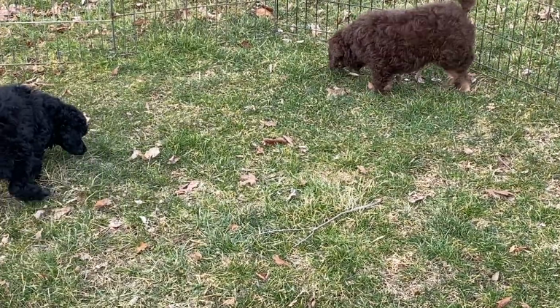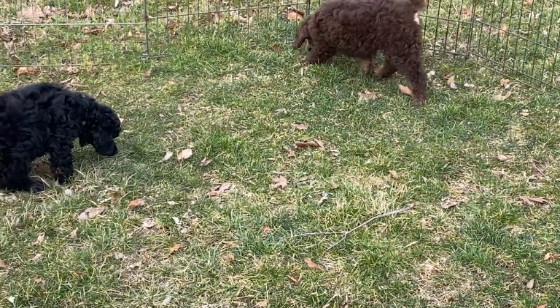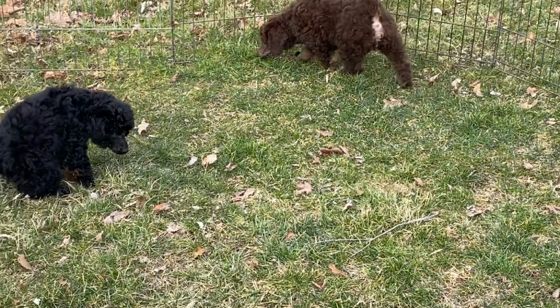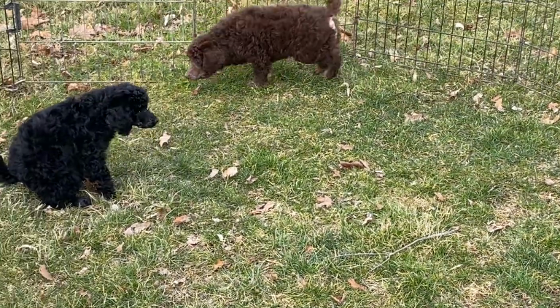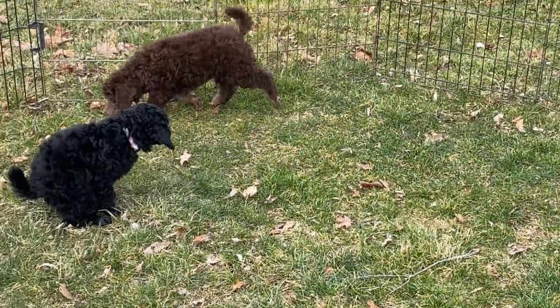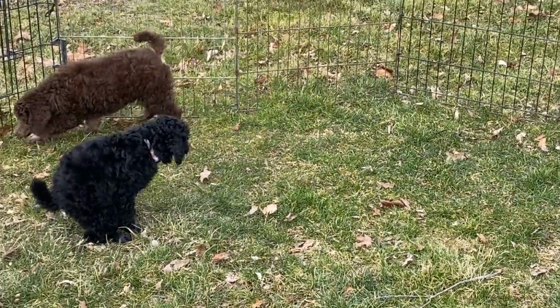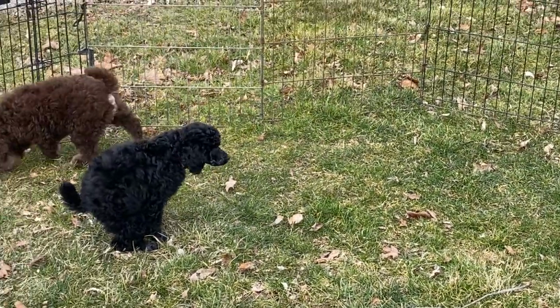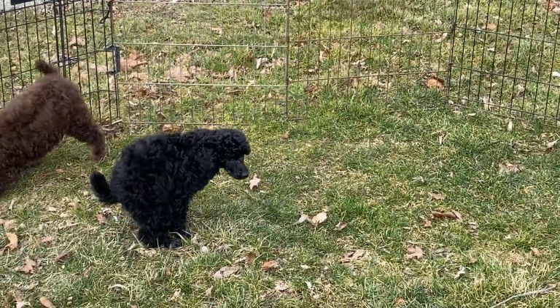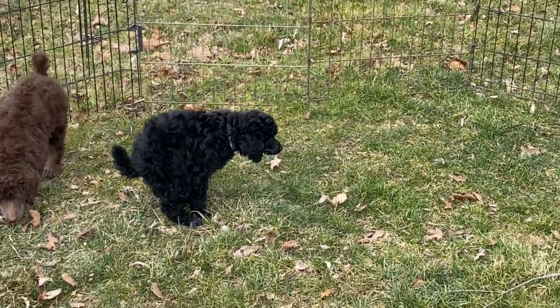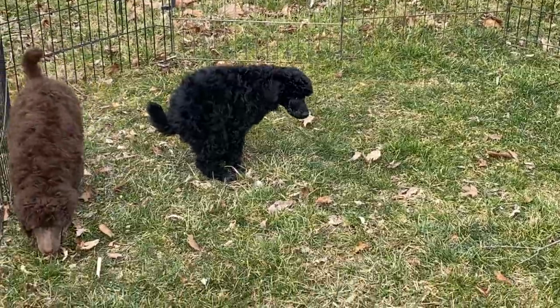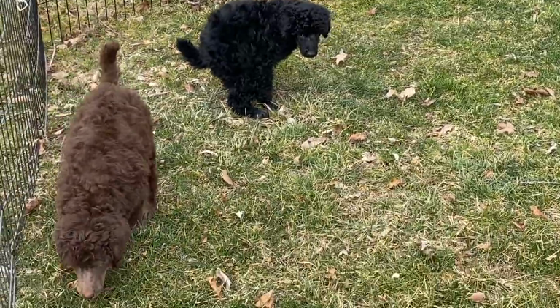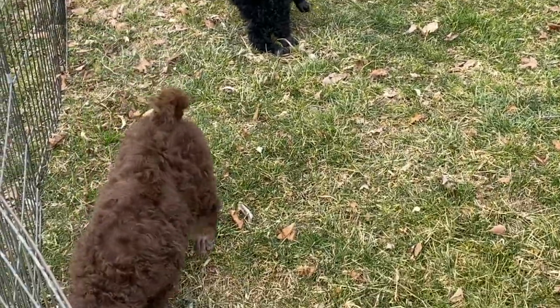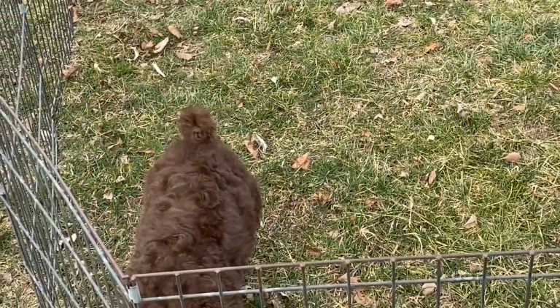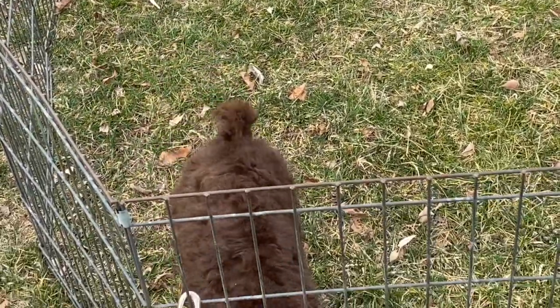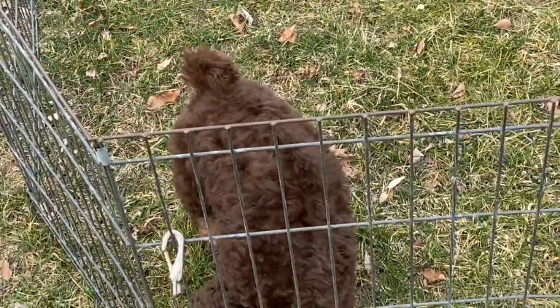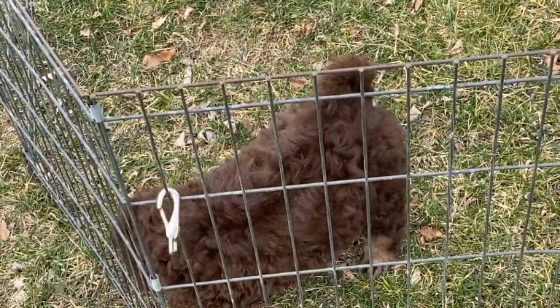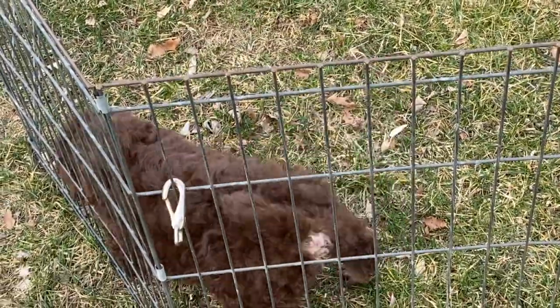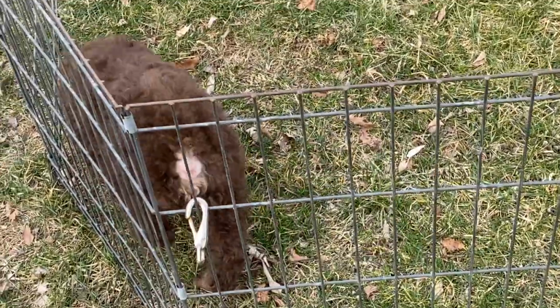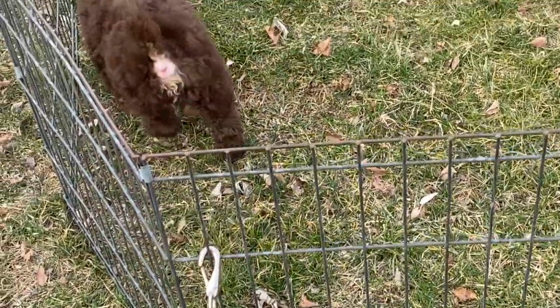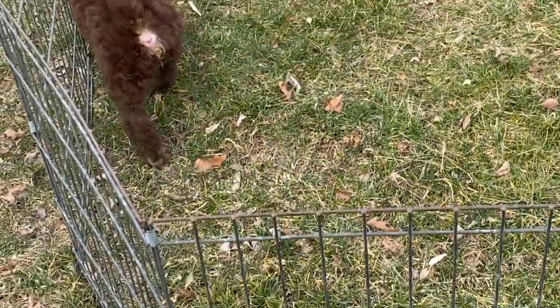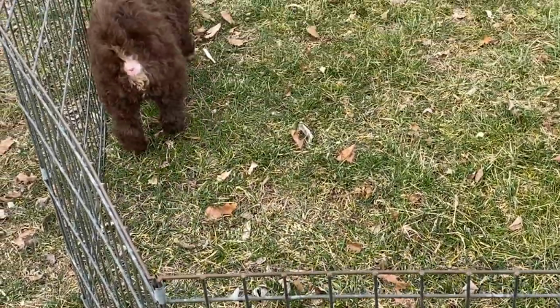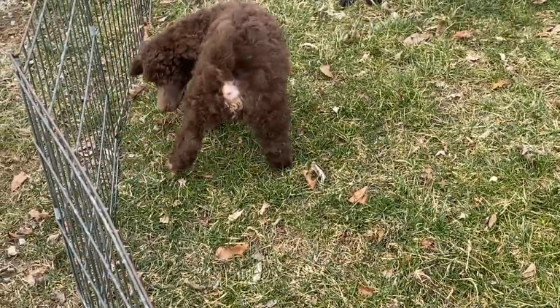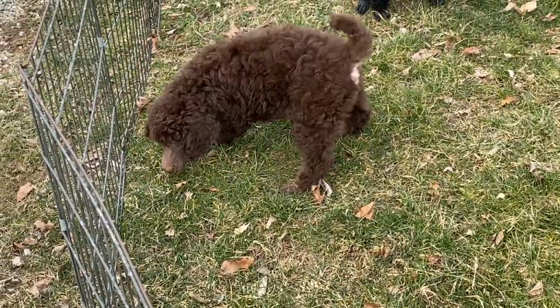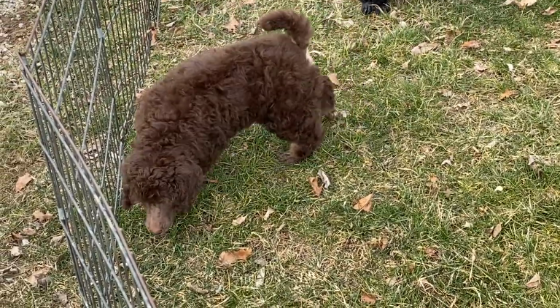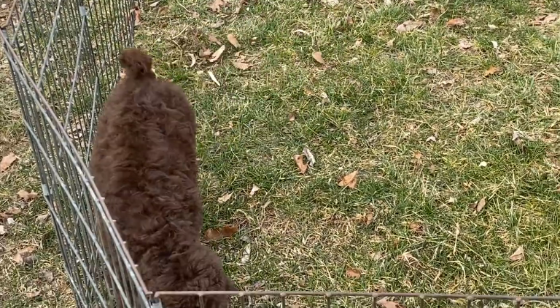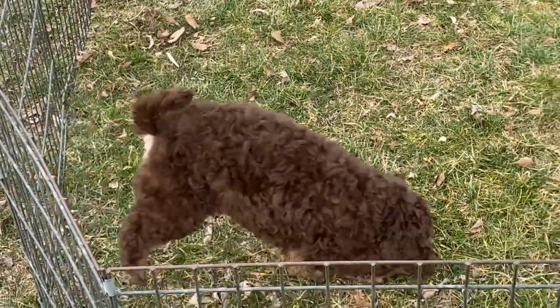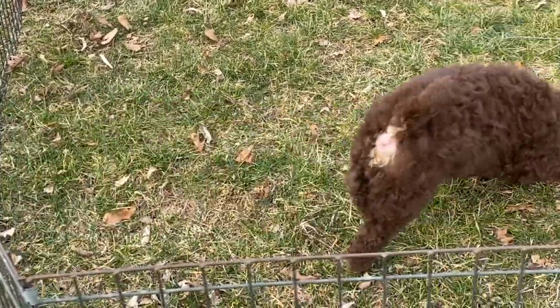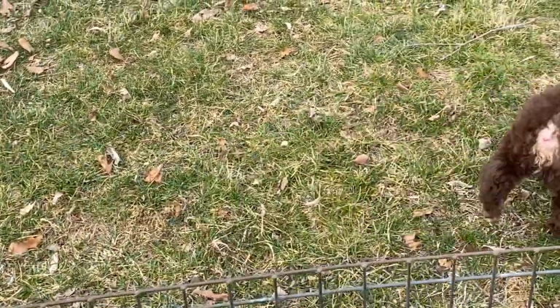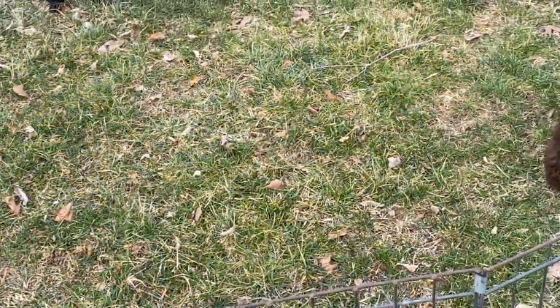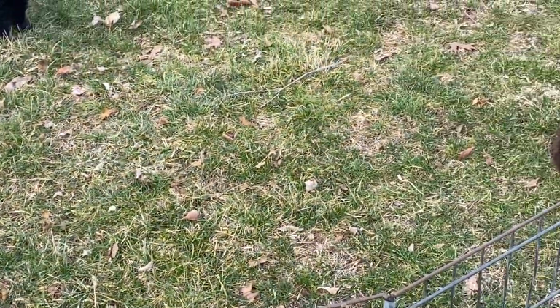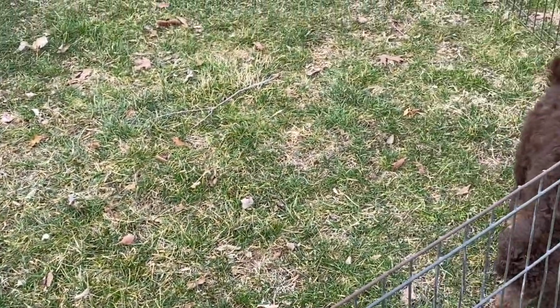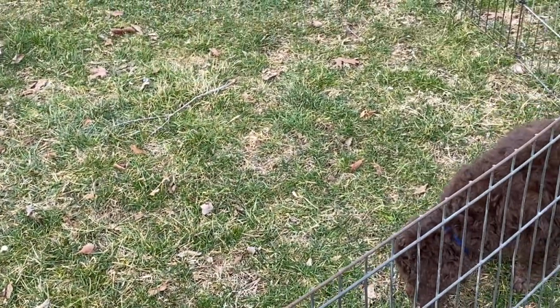They come with full pedigree. Mom was DNA tested, so was Dad, and I have all their DNA testing which came out with A-plus ratings.